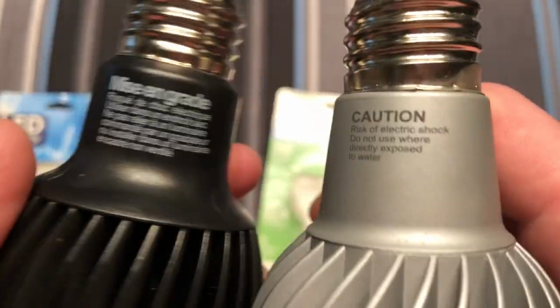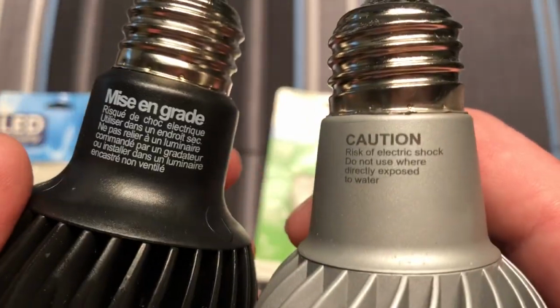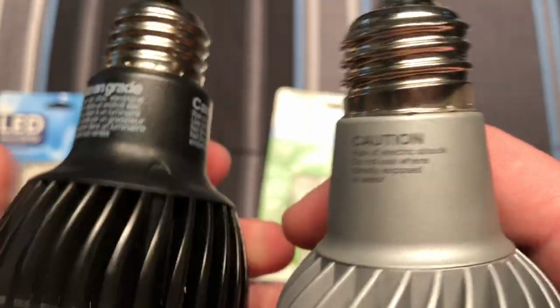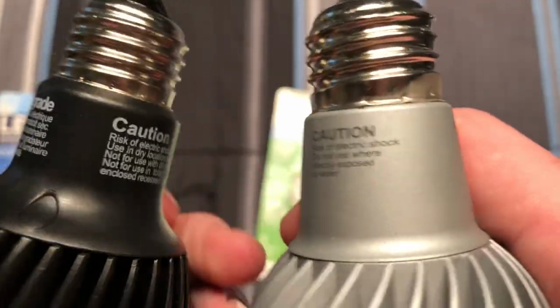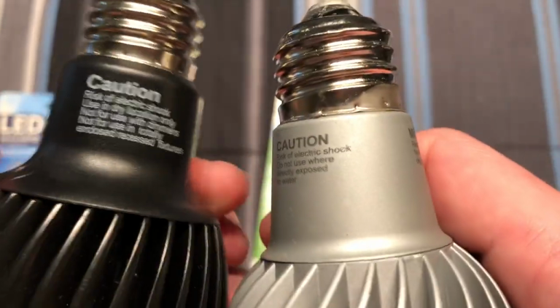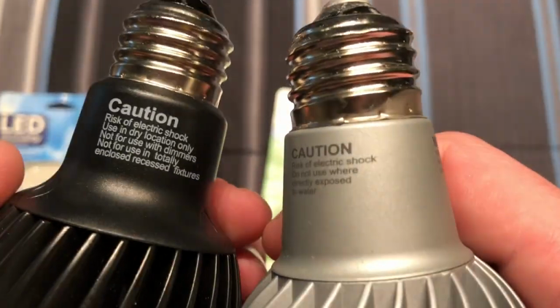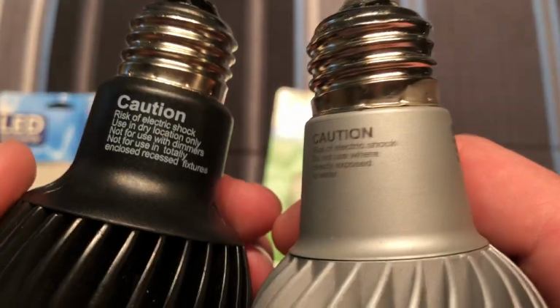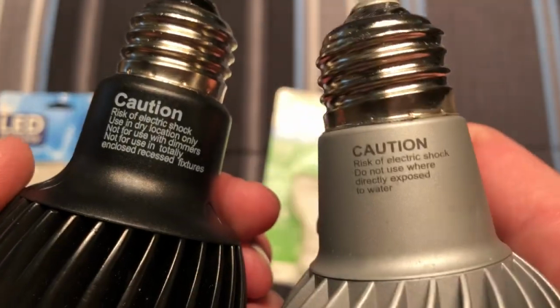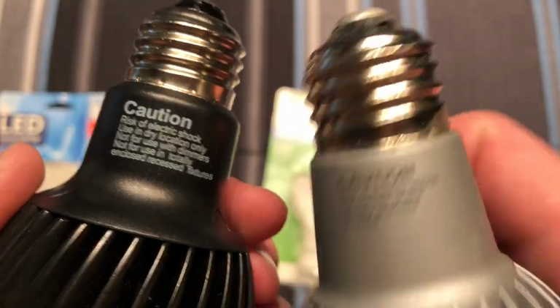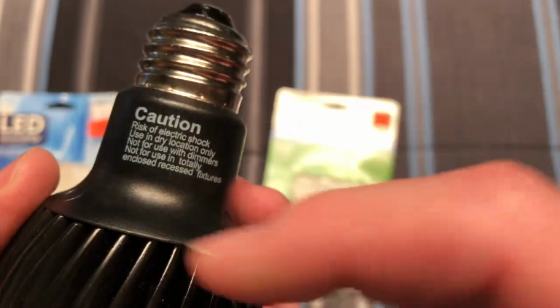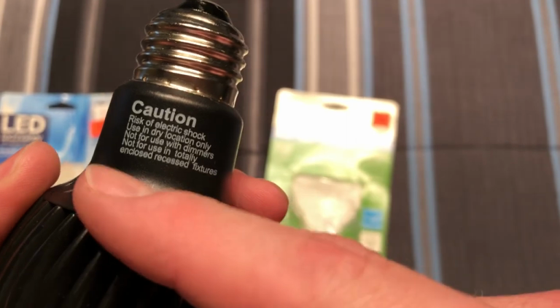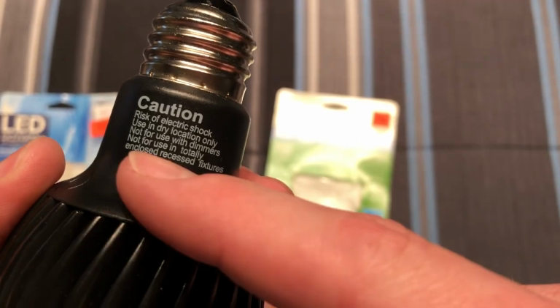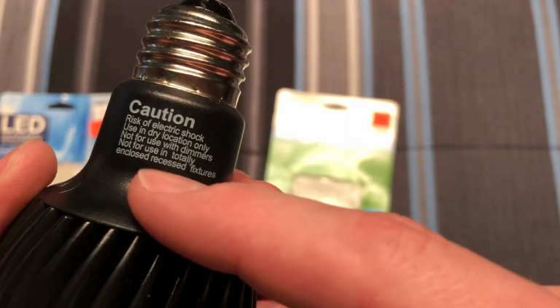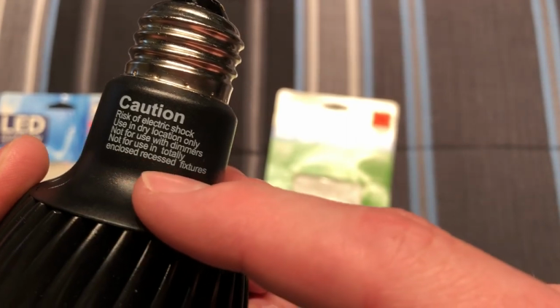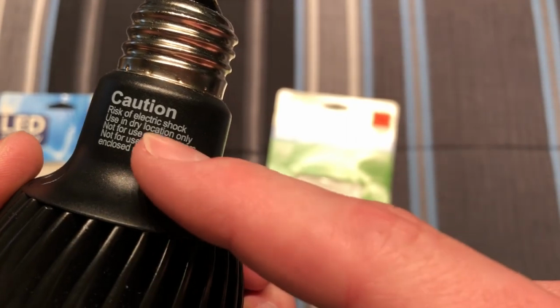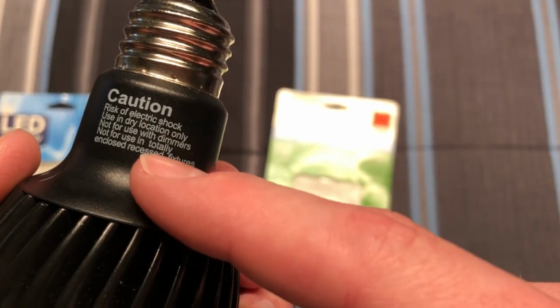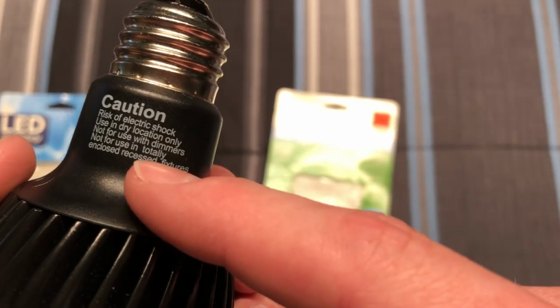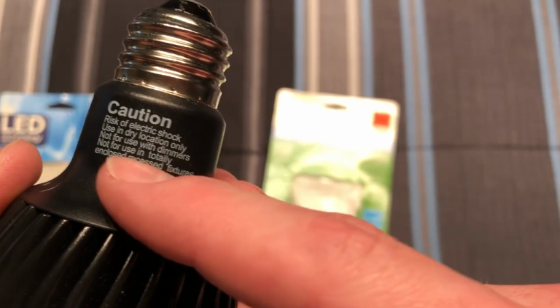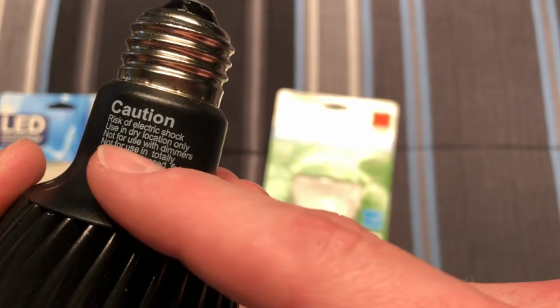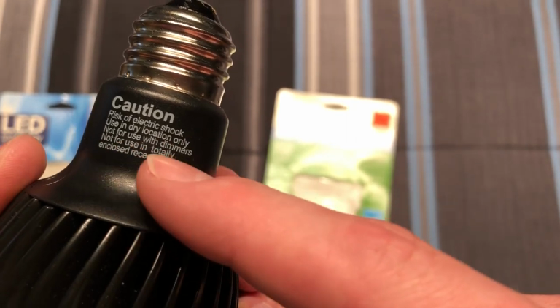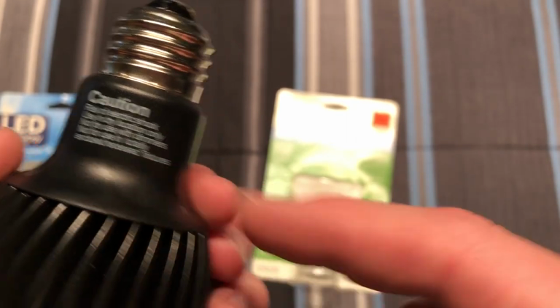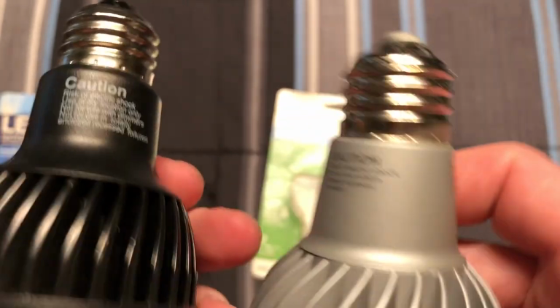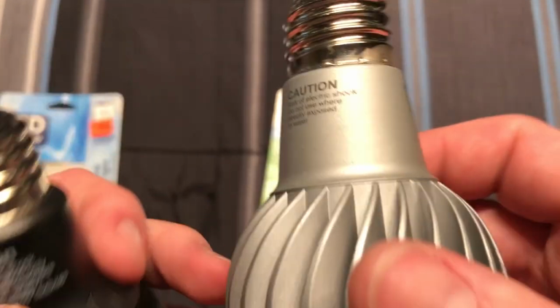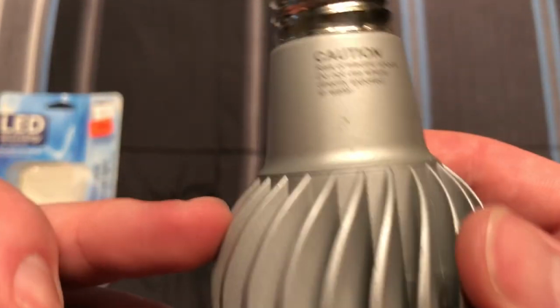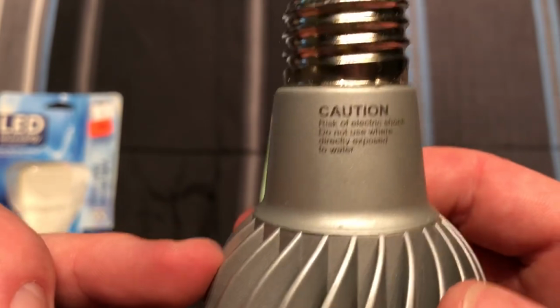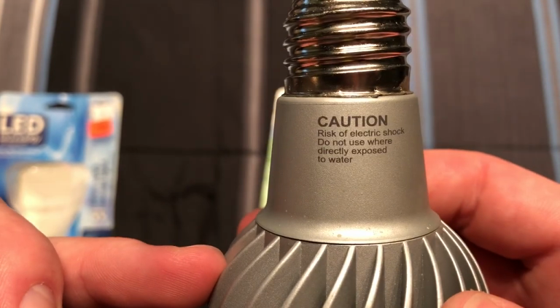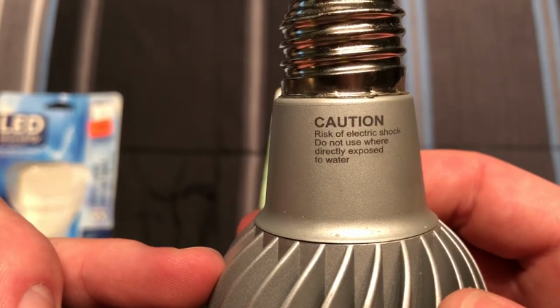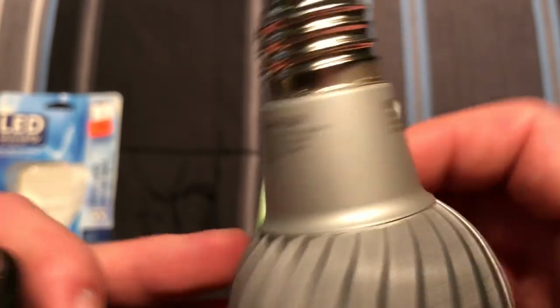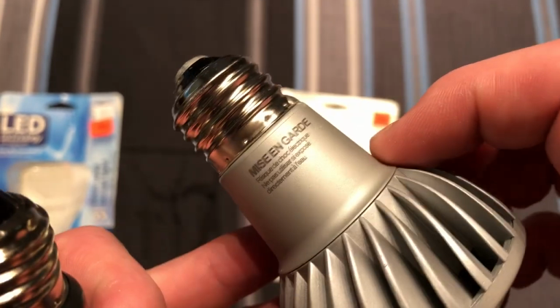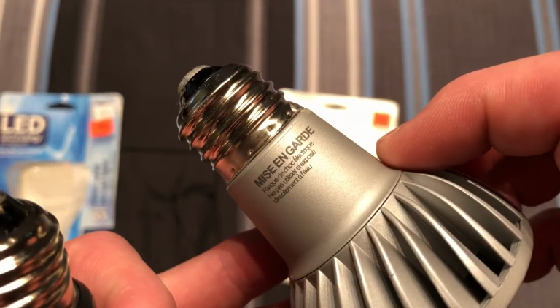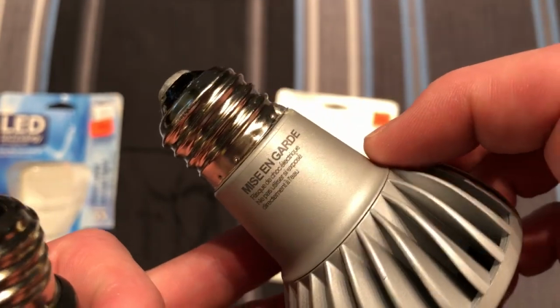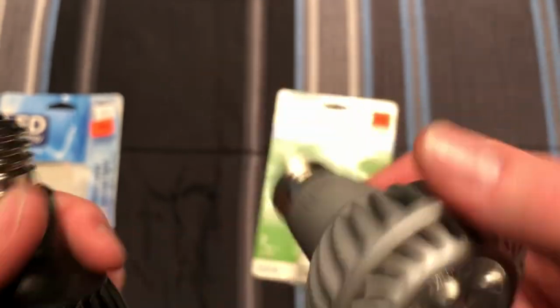They still have the same type of caution stuff on here. Oh yeah — the original says 'not for use with dimmers.' So this newer one we can use a dimmer with, and we will do that.